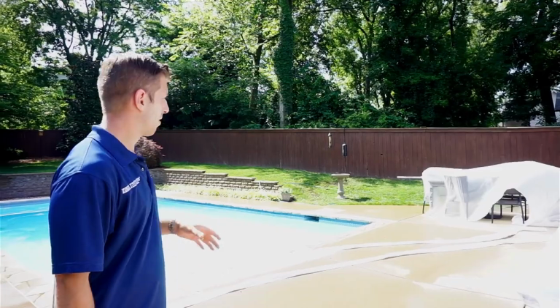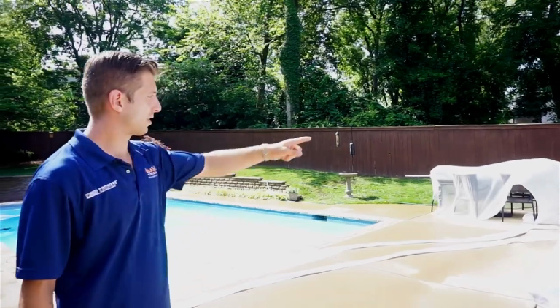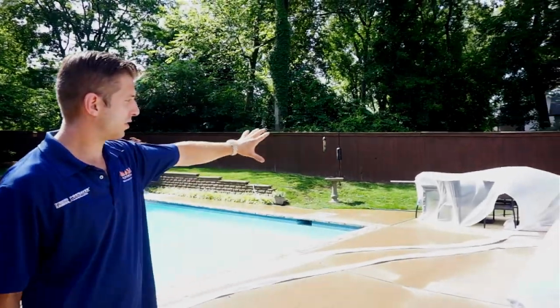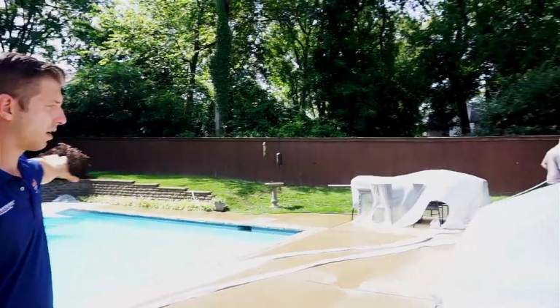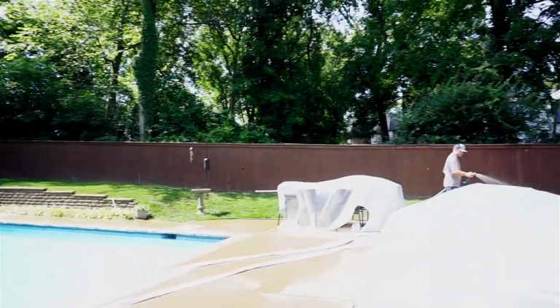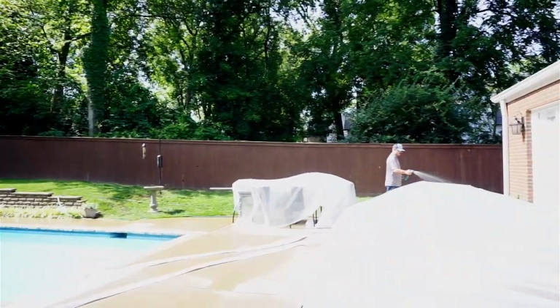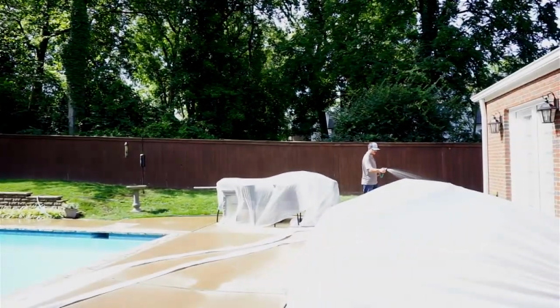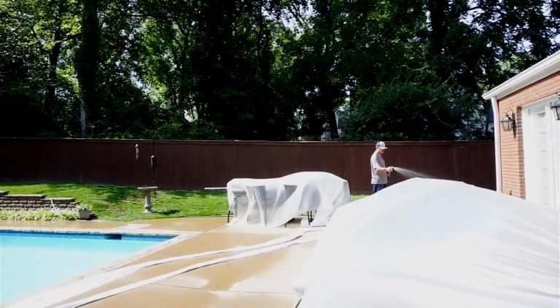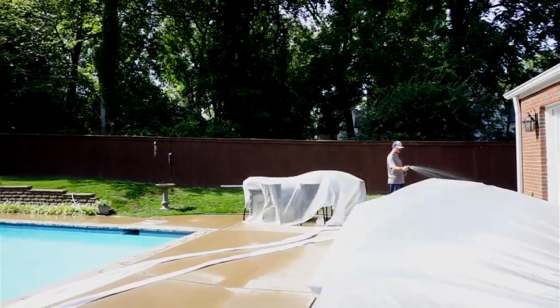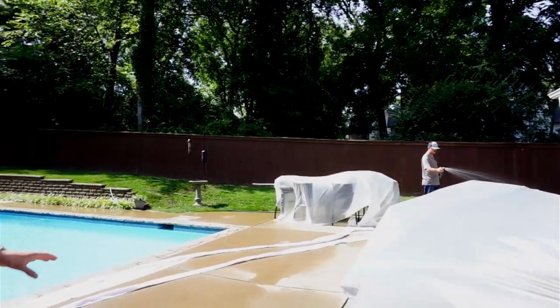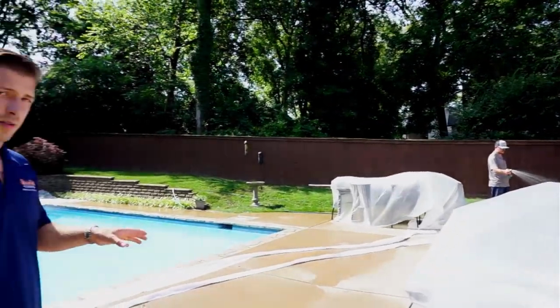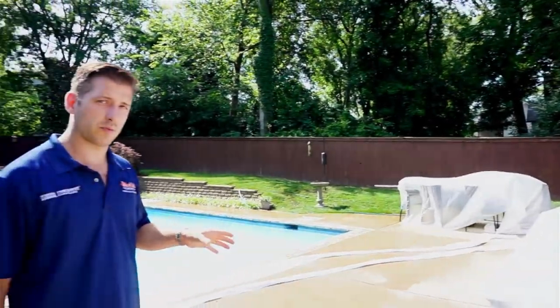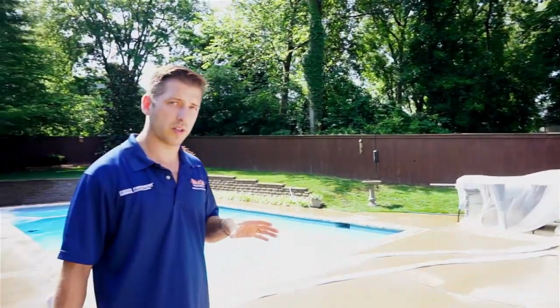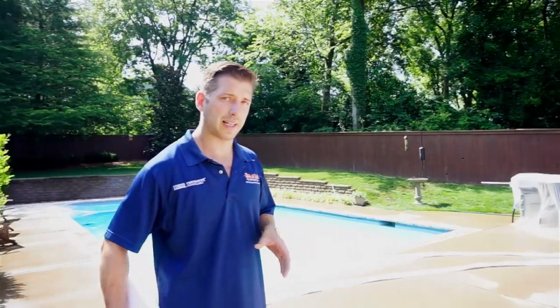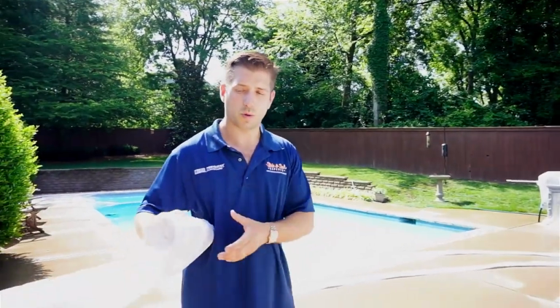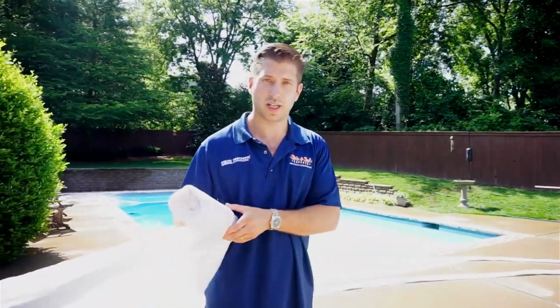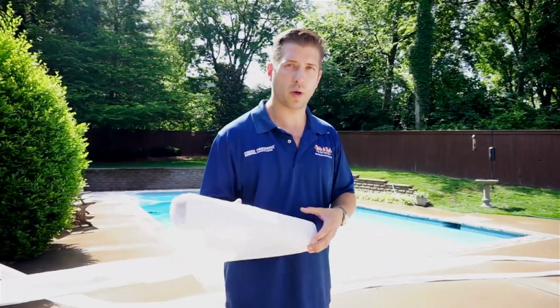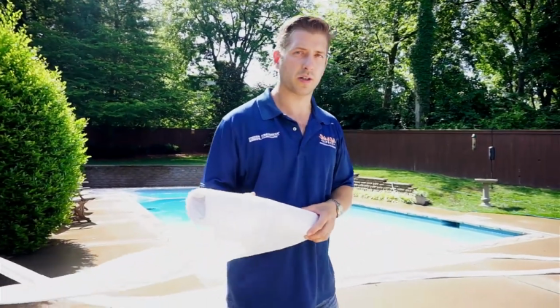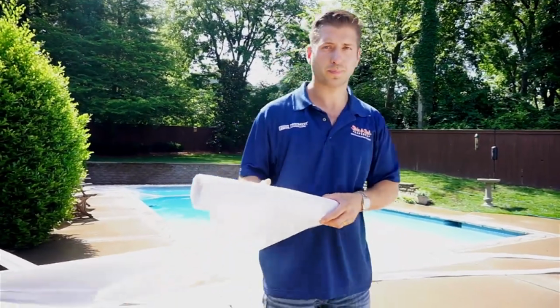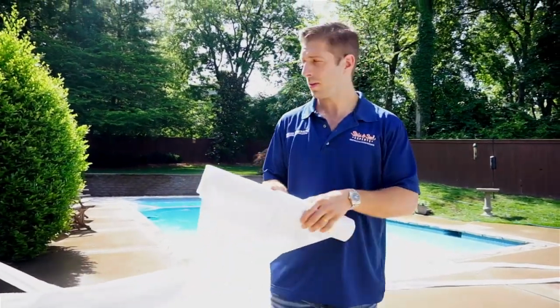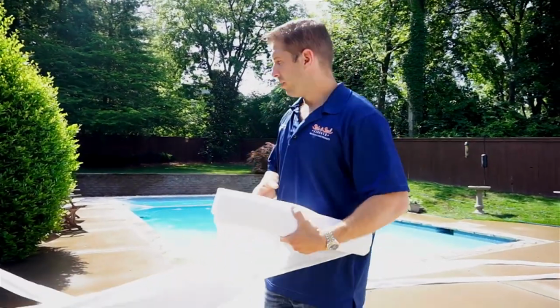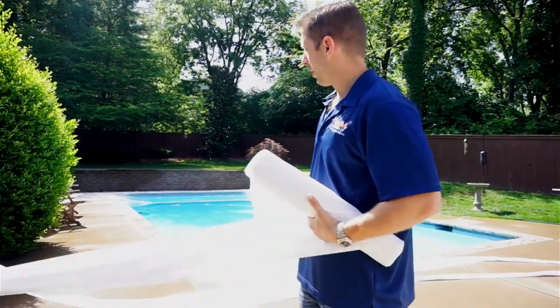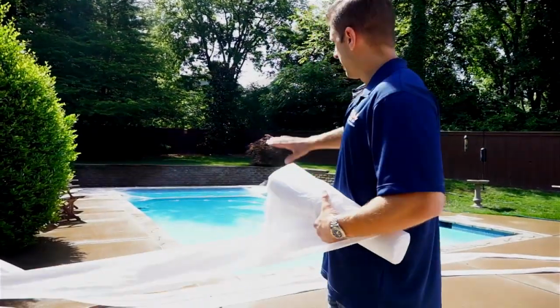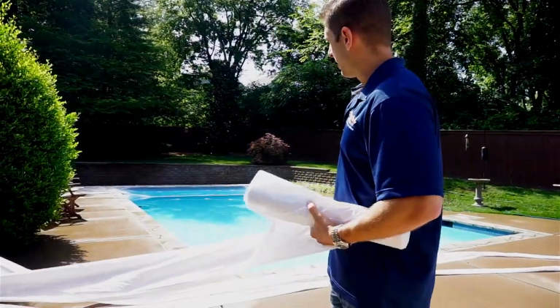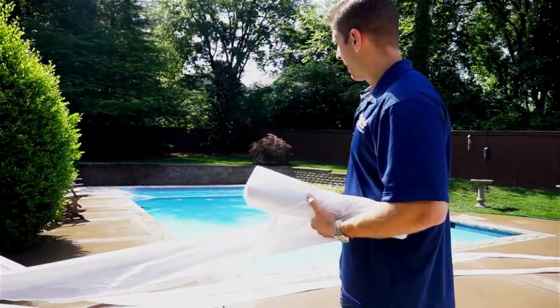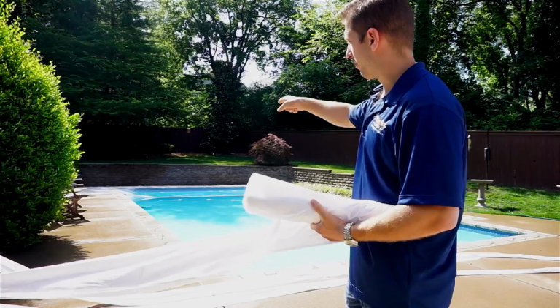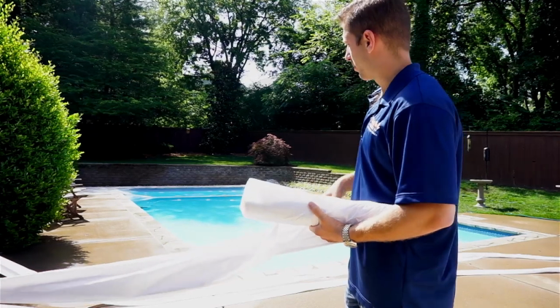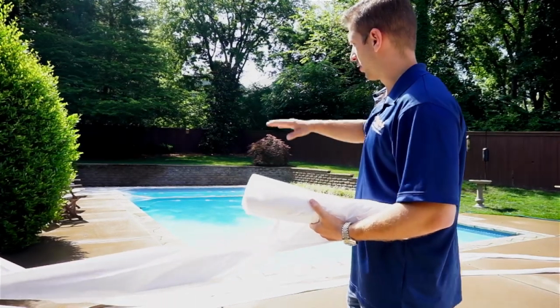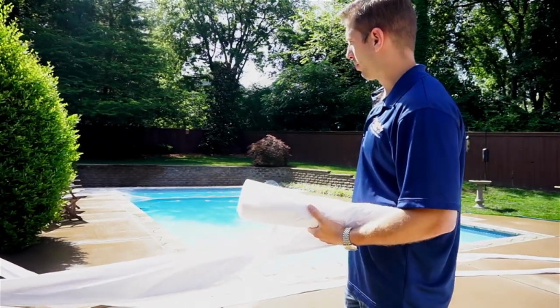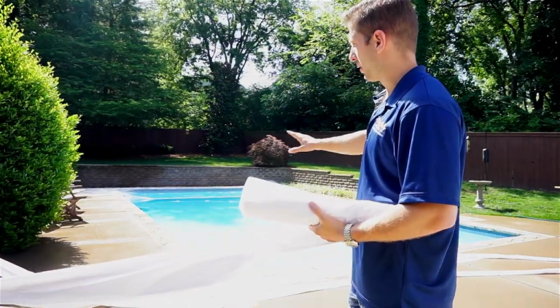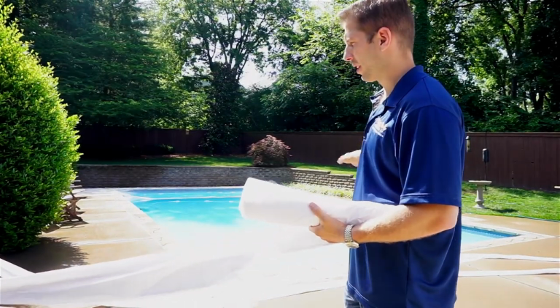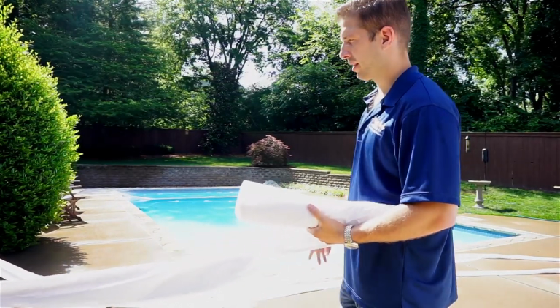Now Mike's over here and he's wetting all the concrete down. The reason he's doing that is because this plastic will stick to wet concrete. So while he's doing that, we've got our first piece of plastic across the pool up. He's going to wet everything down.